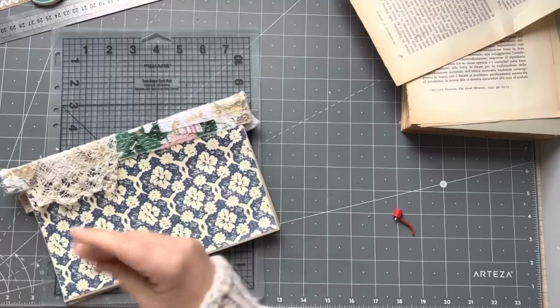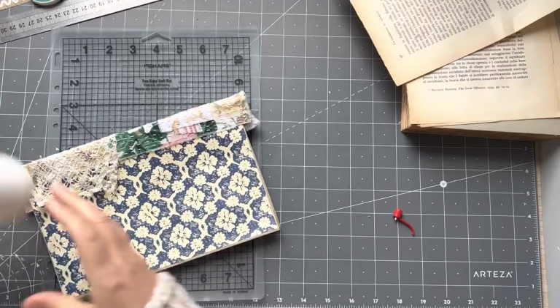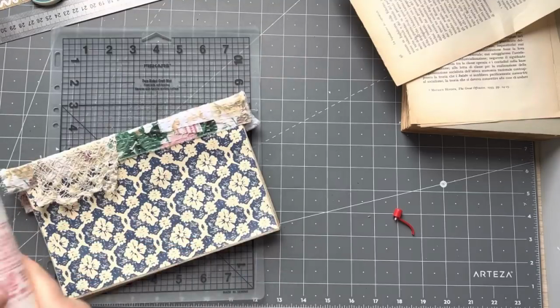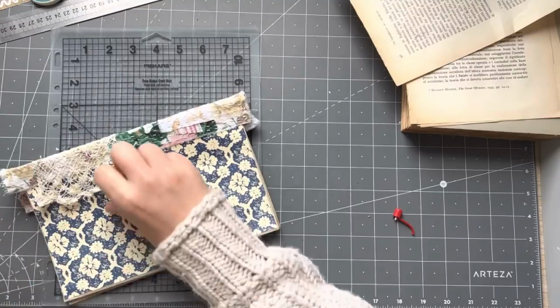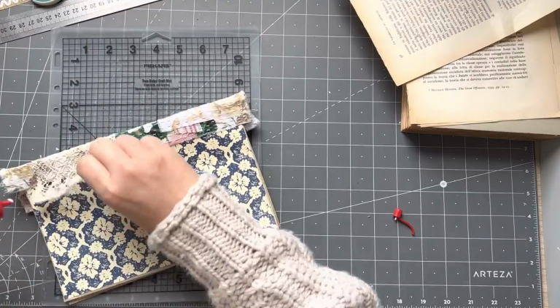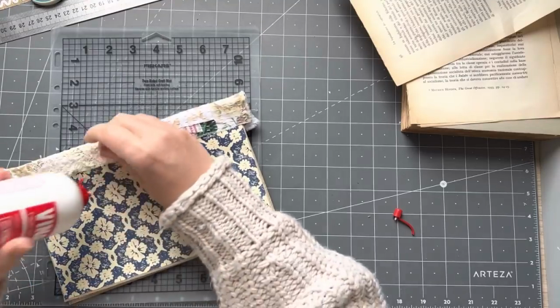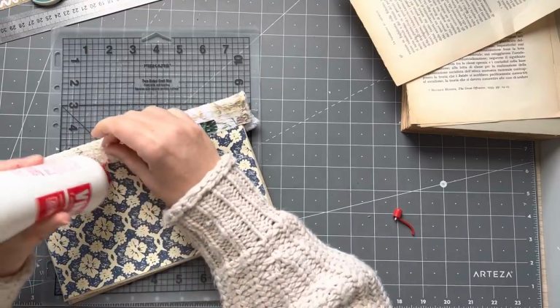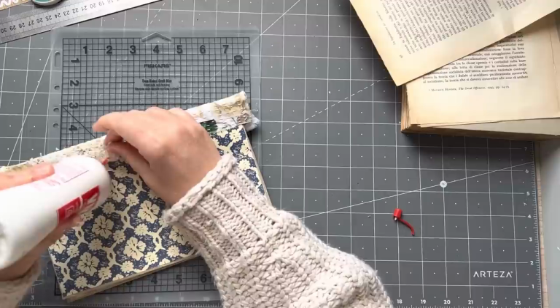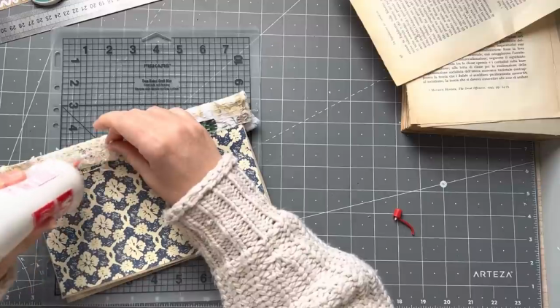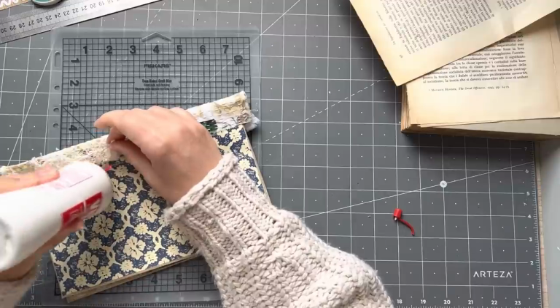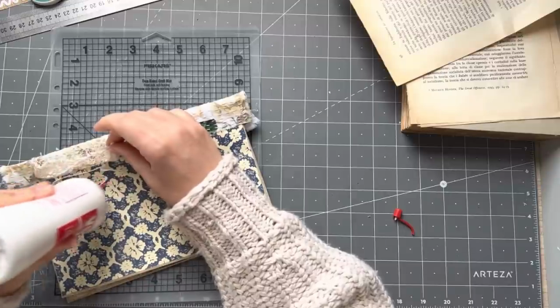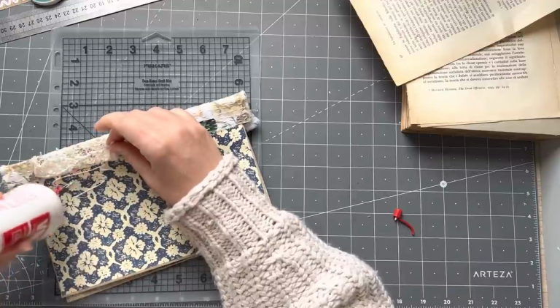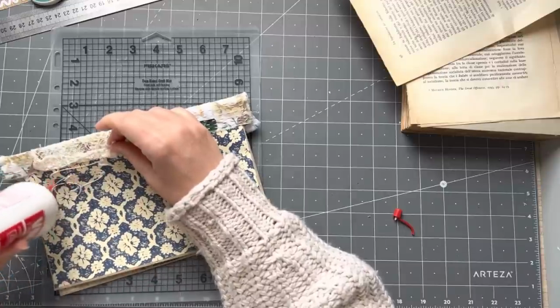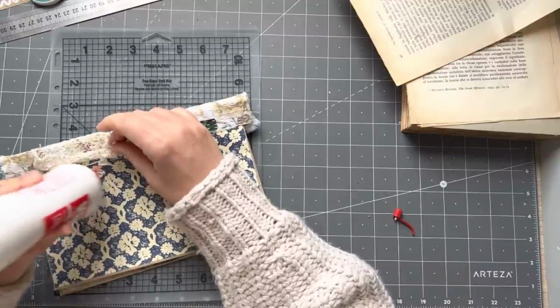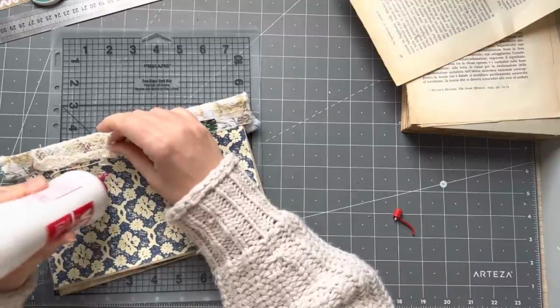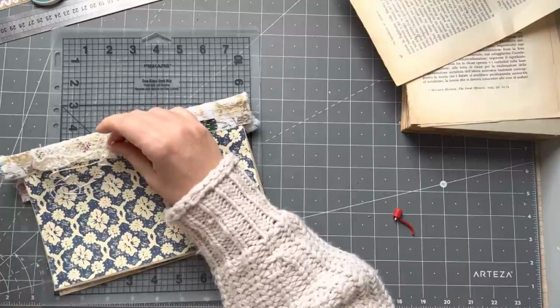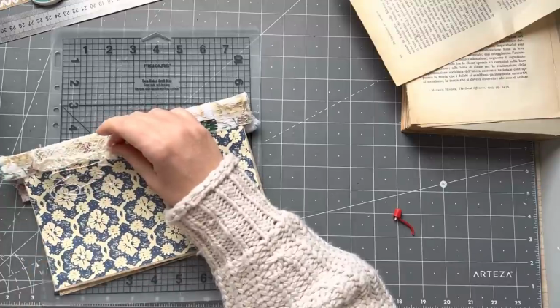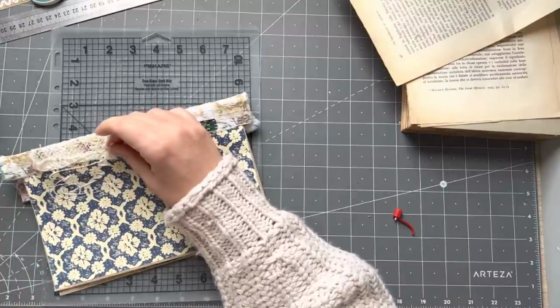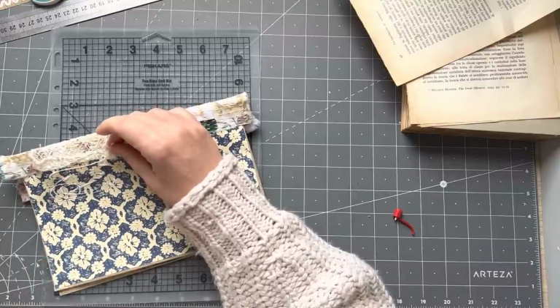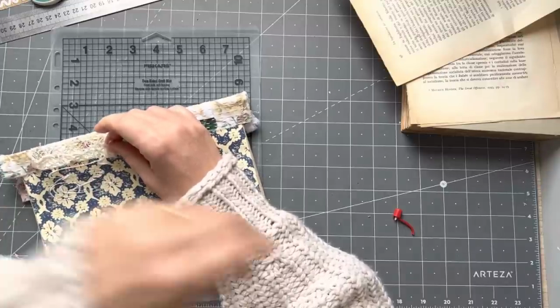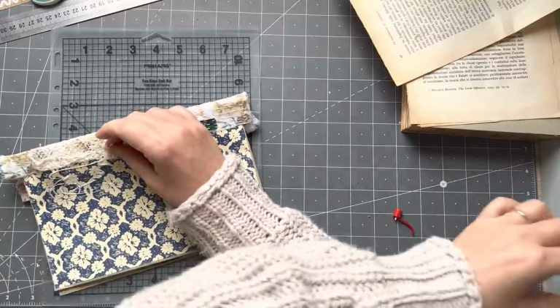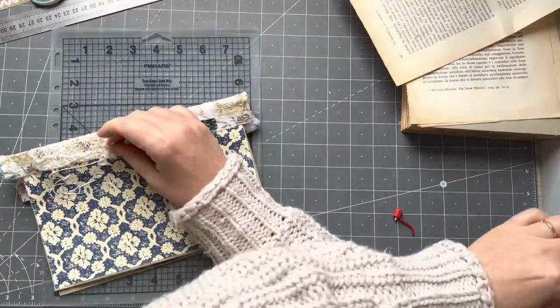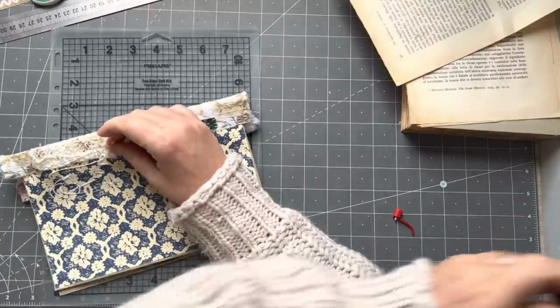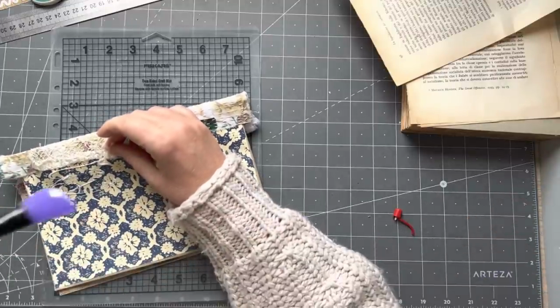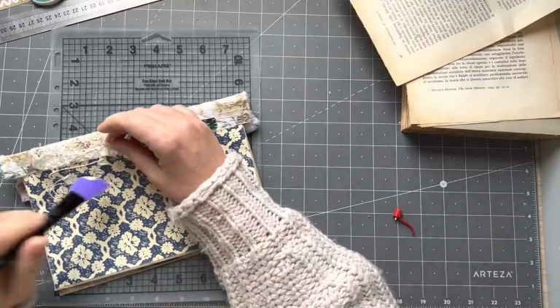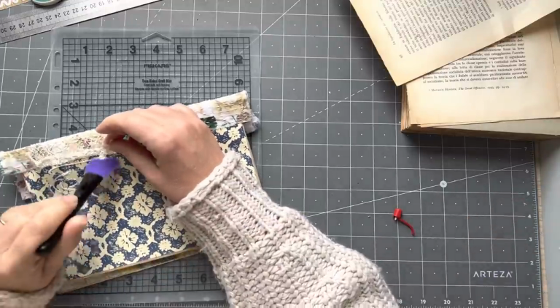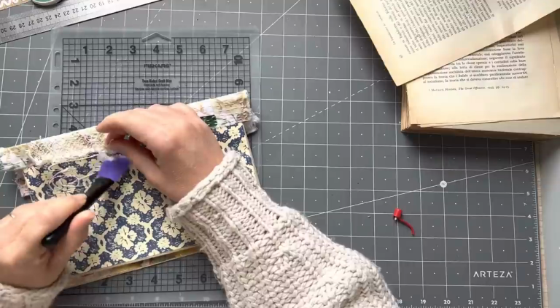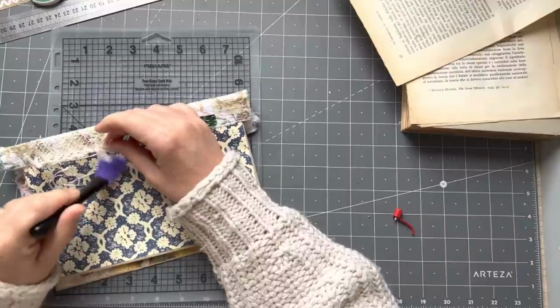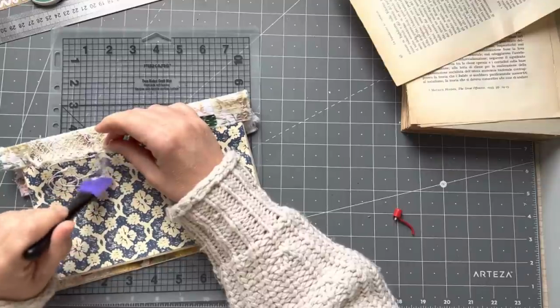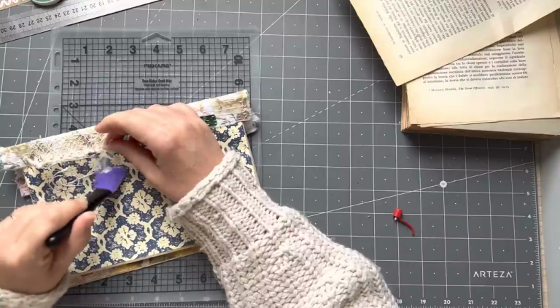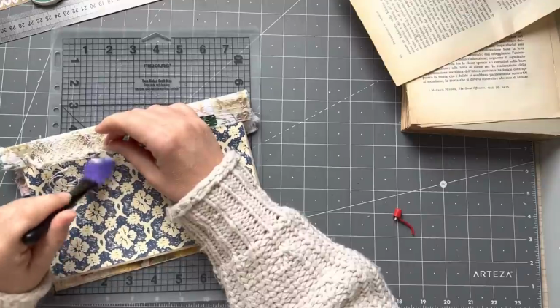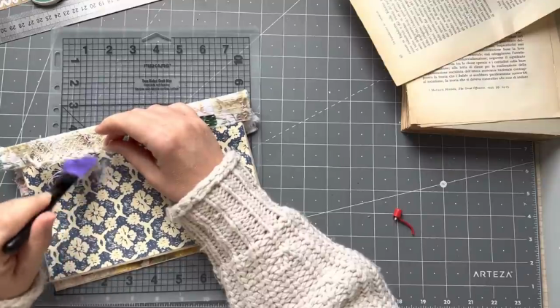I'm going to put a bit of glue here and squish it around to glue the lace down. If you can hear noise, that's my husband cooking — he's making lunch.